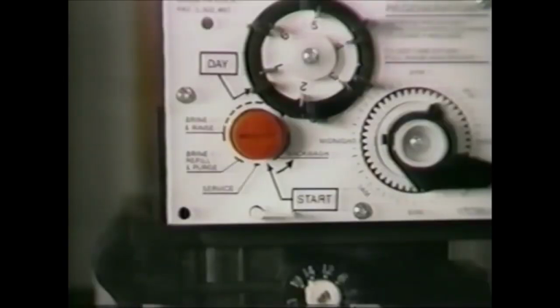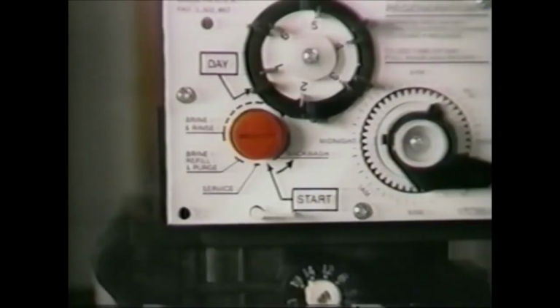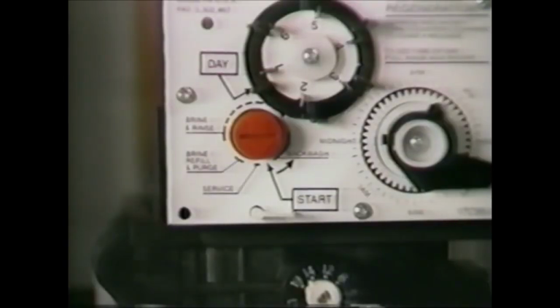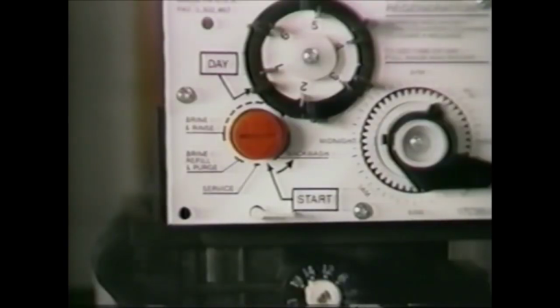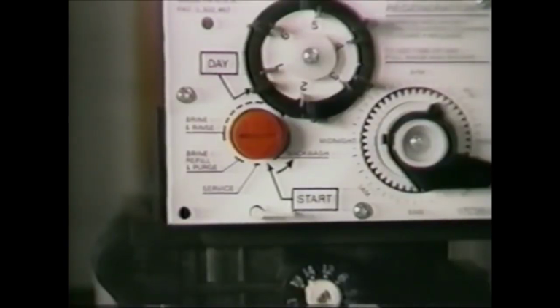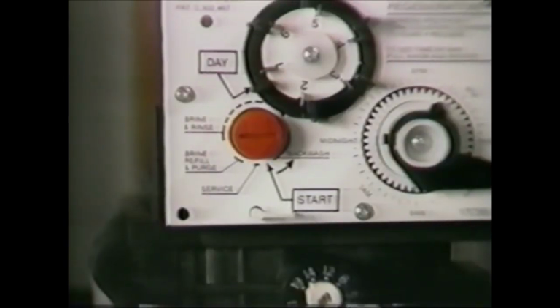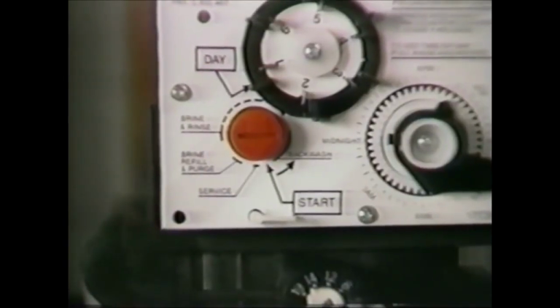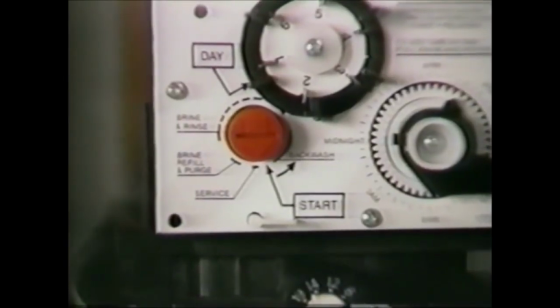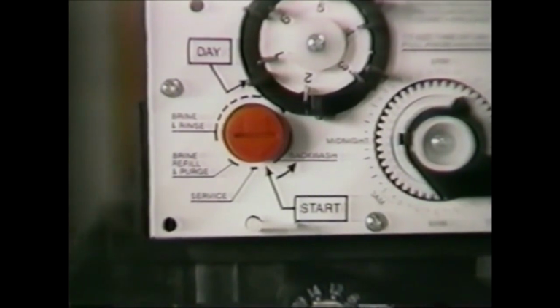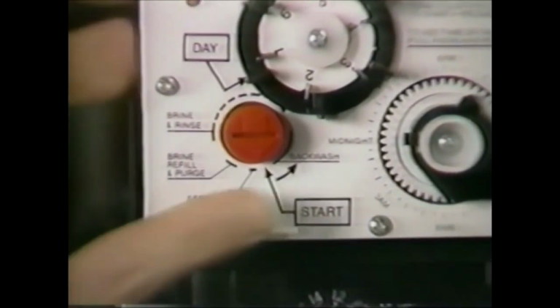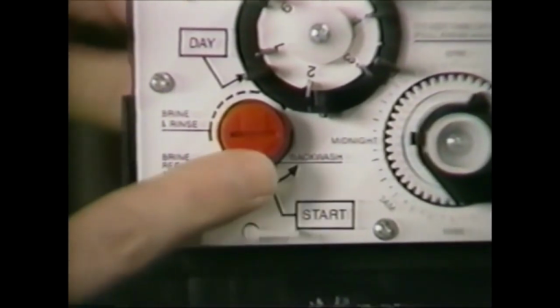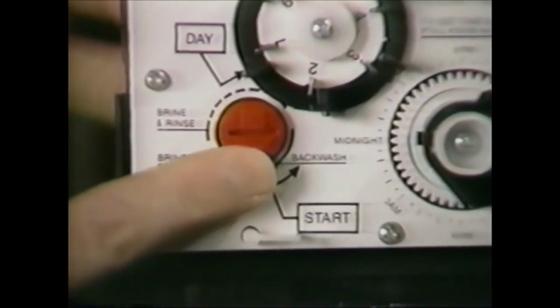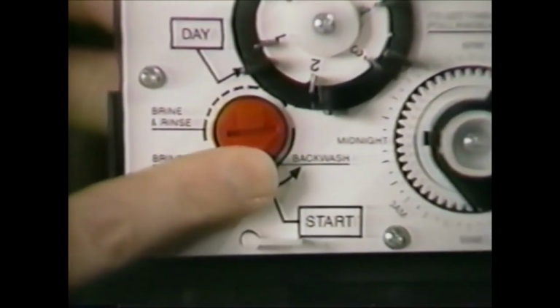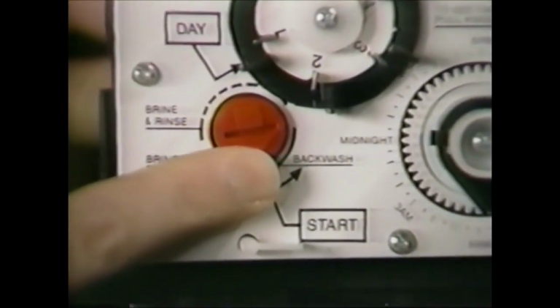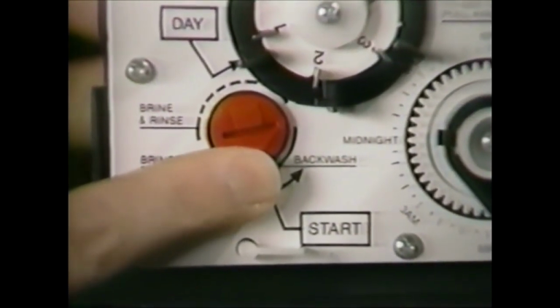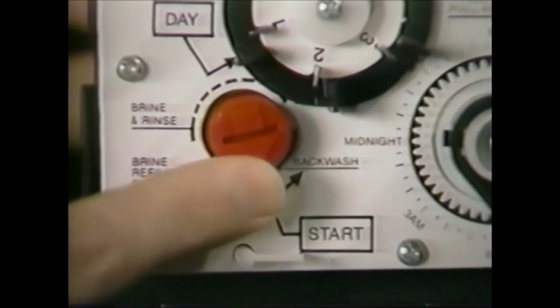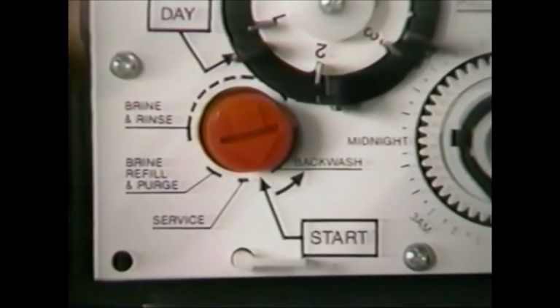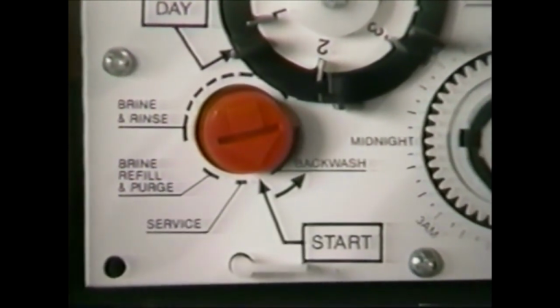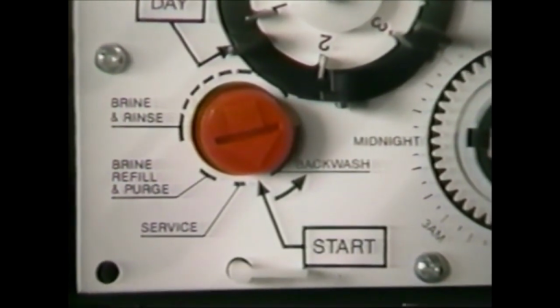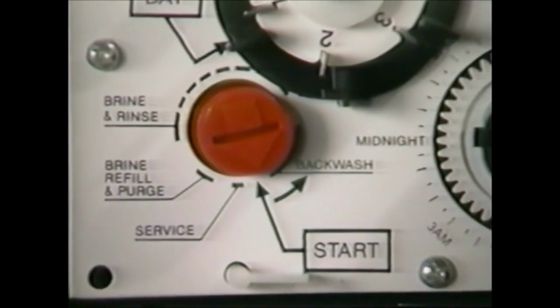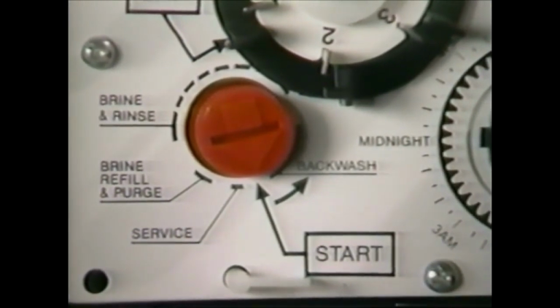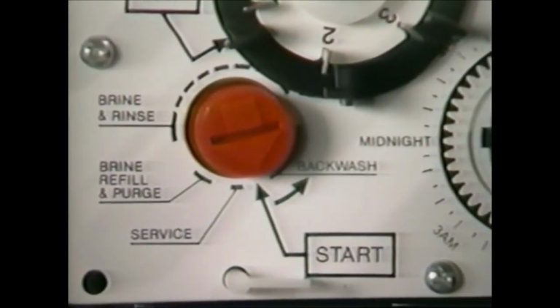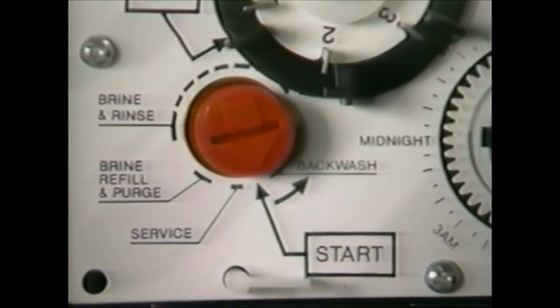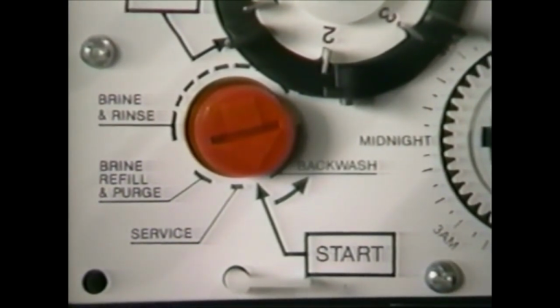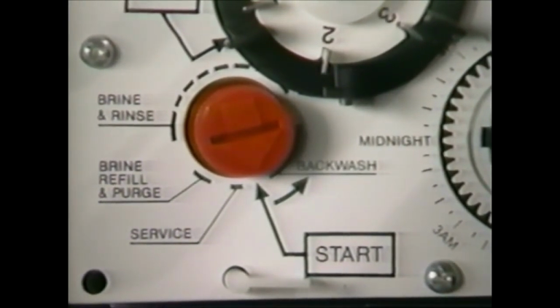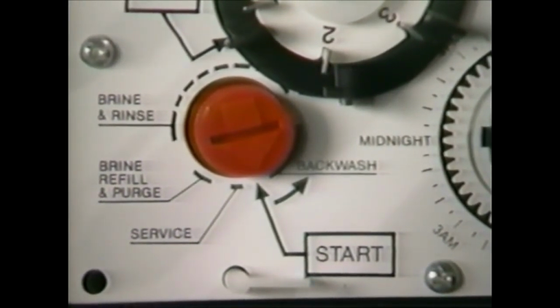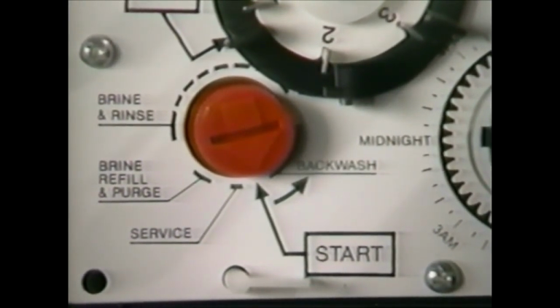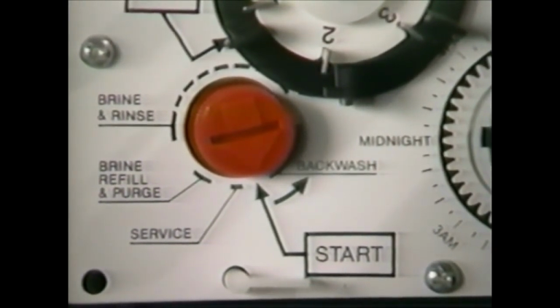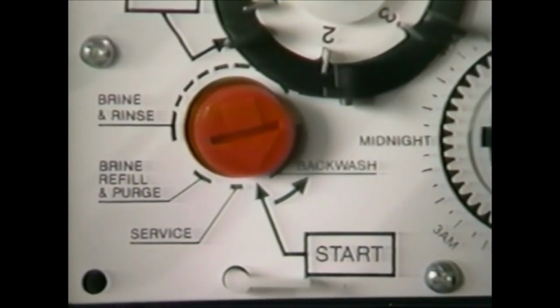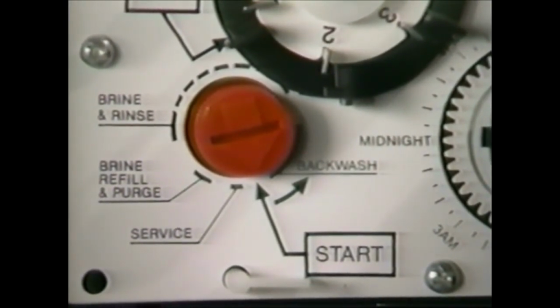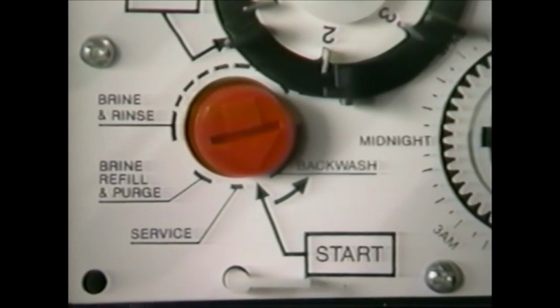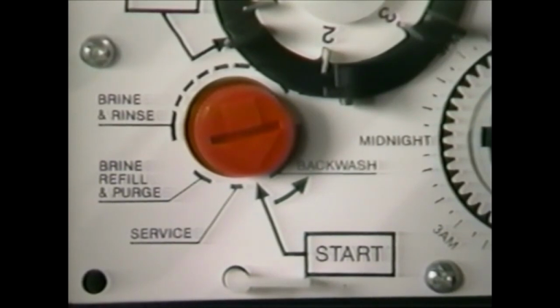To initiate a manual regeneration, or guest cycle, you simply depress and hold in the red pointer knob and turn the camshaft counterclockwise to start. The unit will regenerate right away, and it won't affect the normal regeneration schedule.